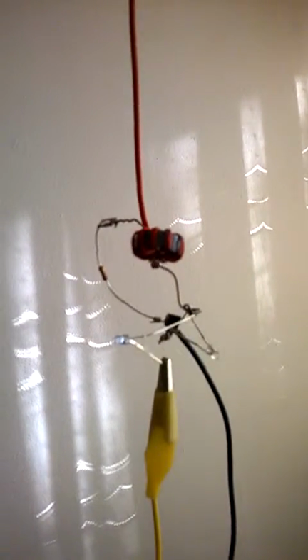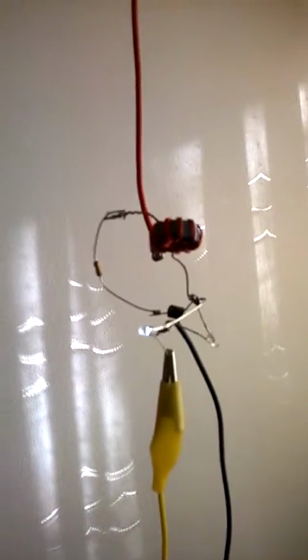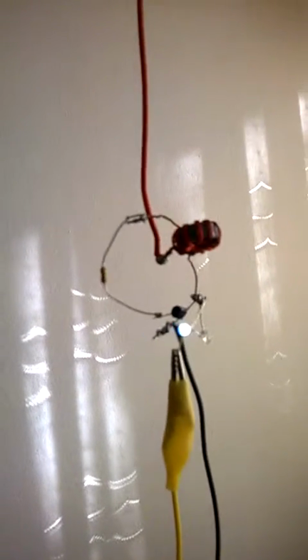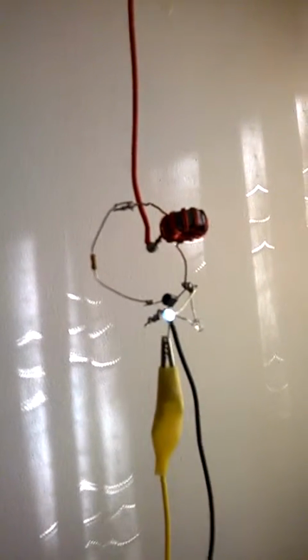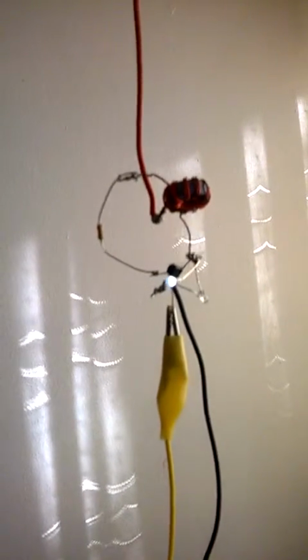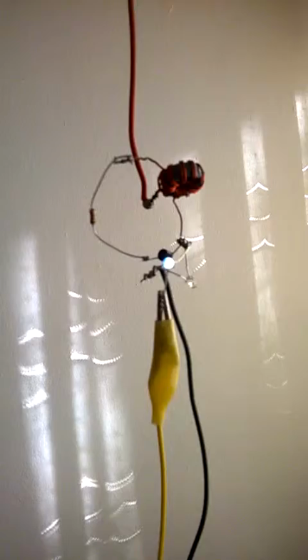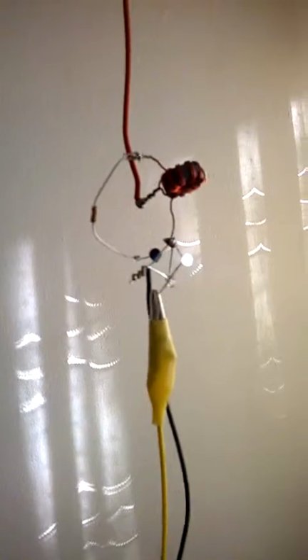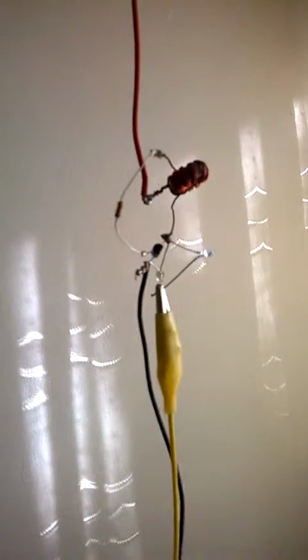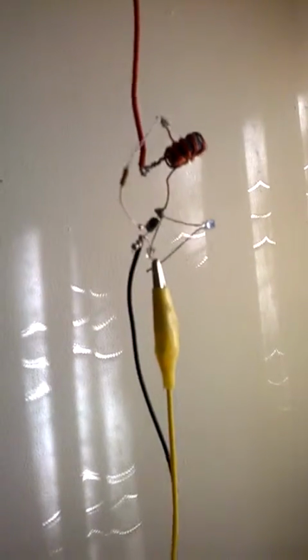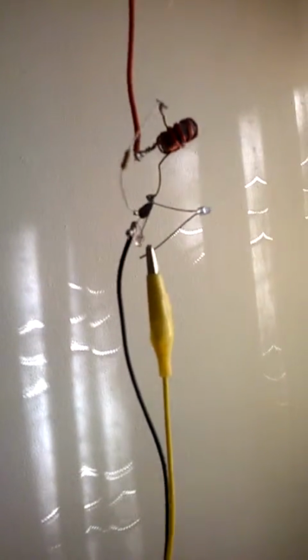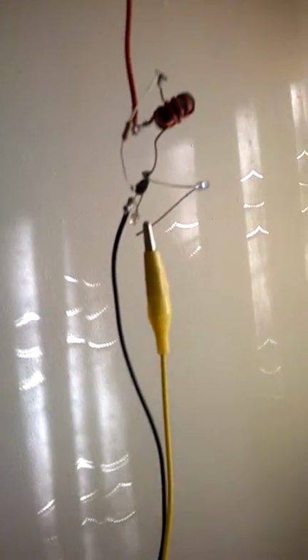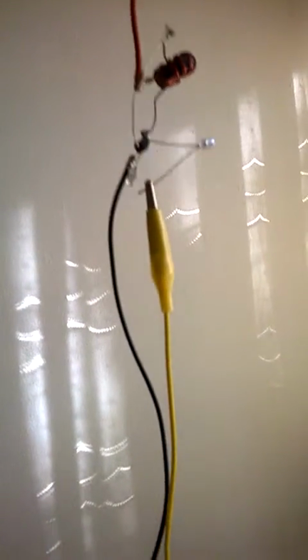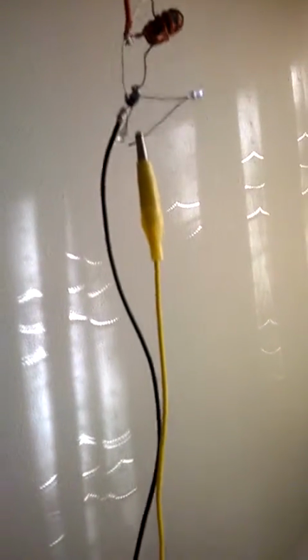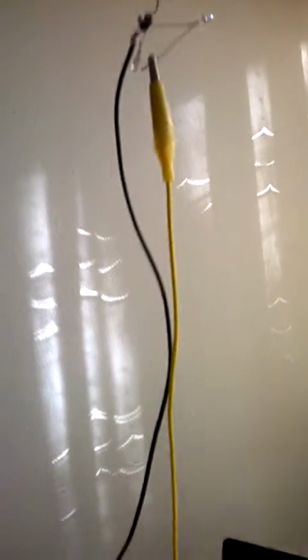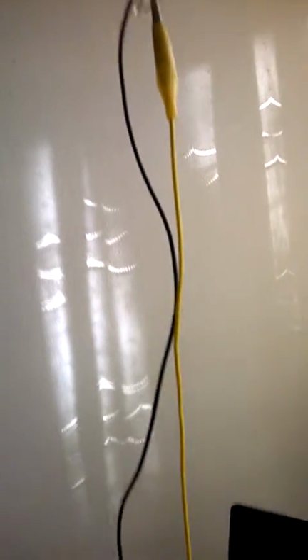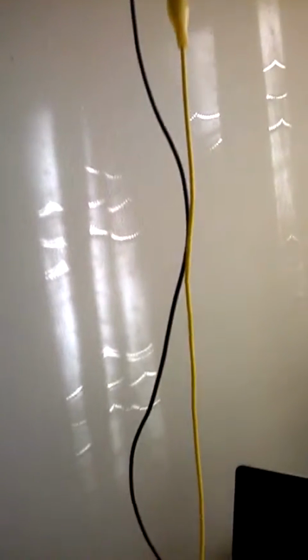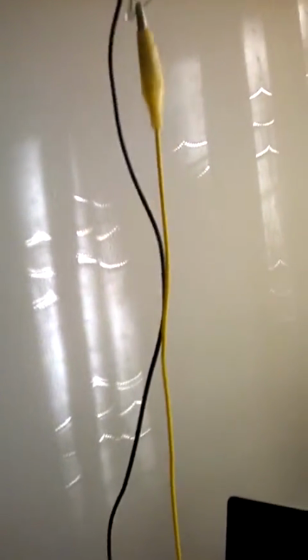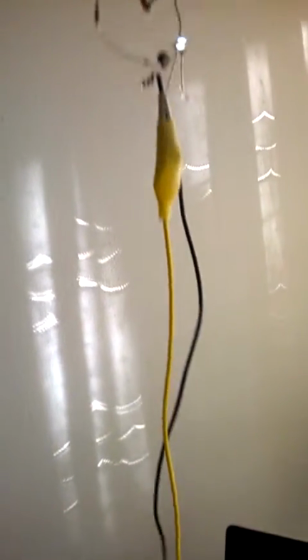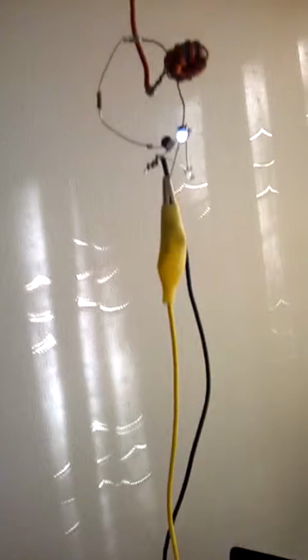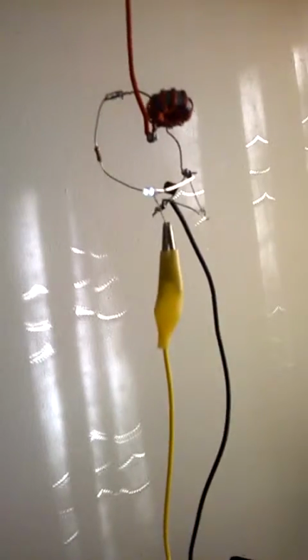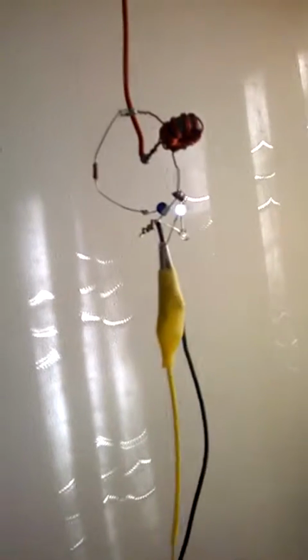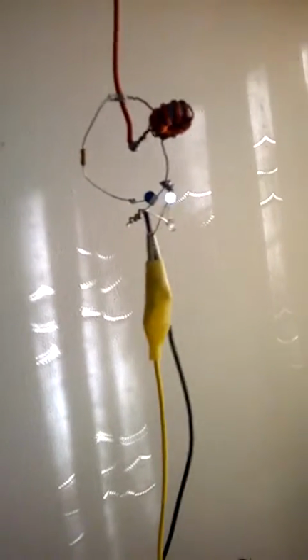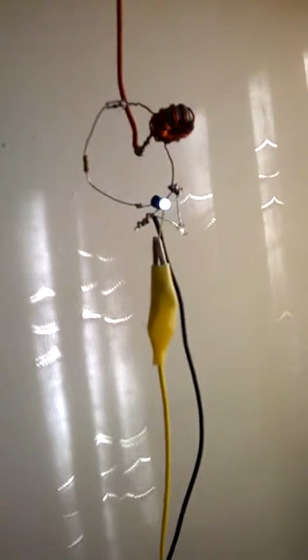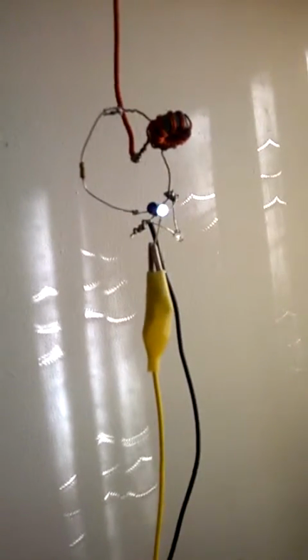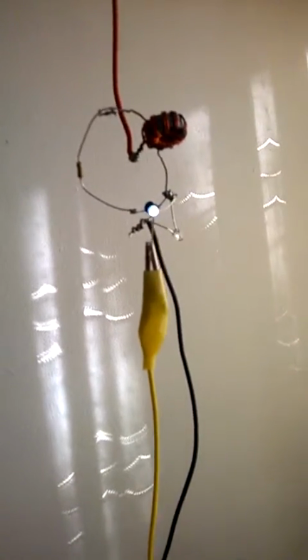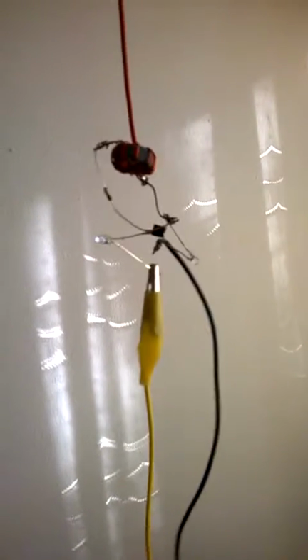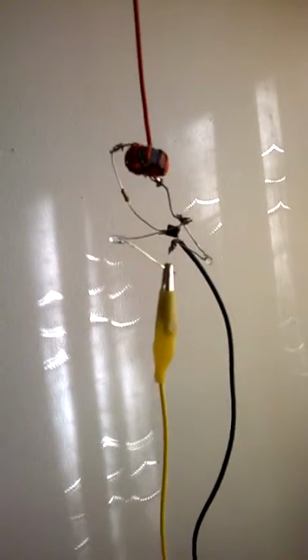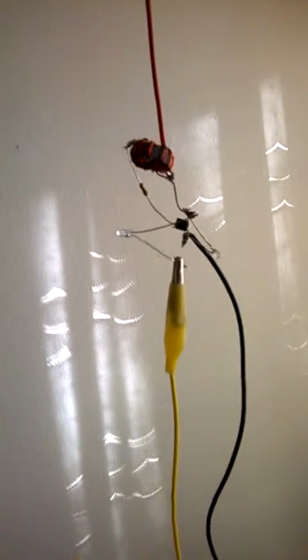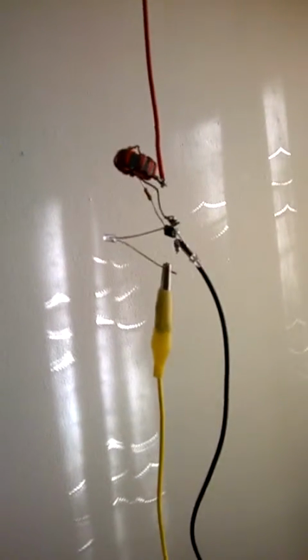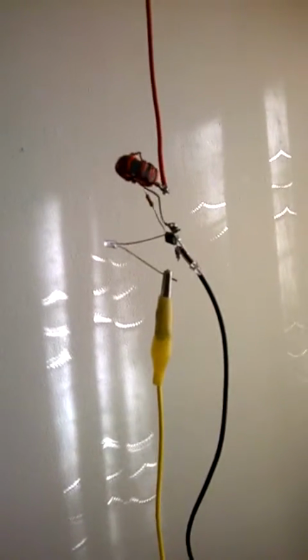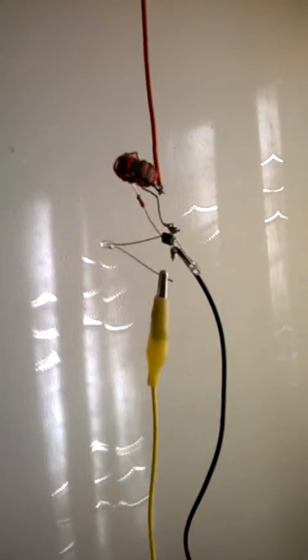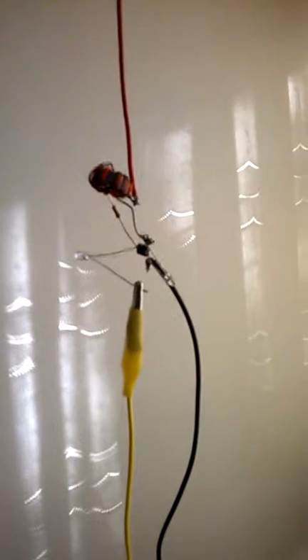I think the electric companies around the world are gonna shit themselves.